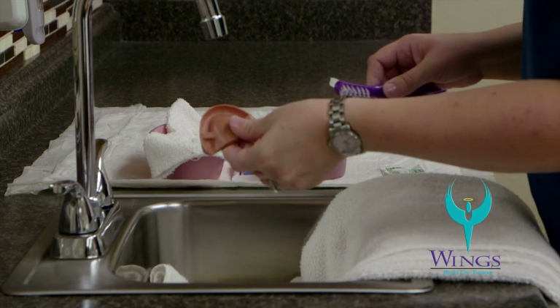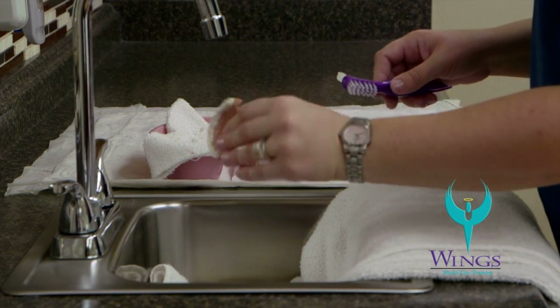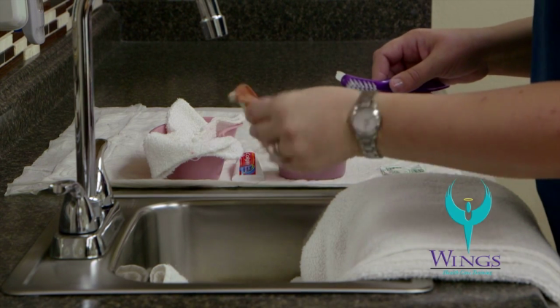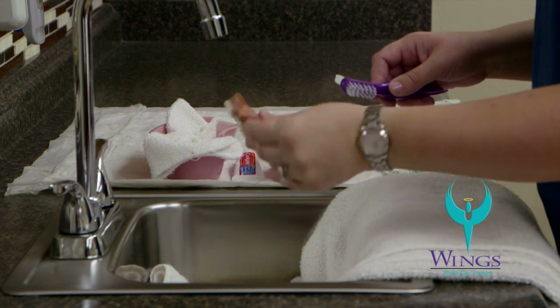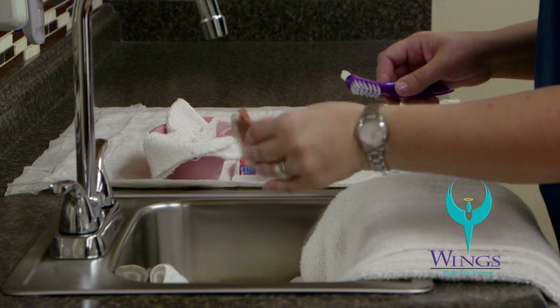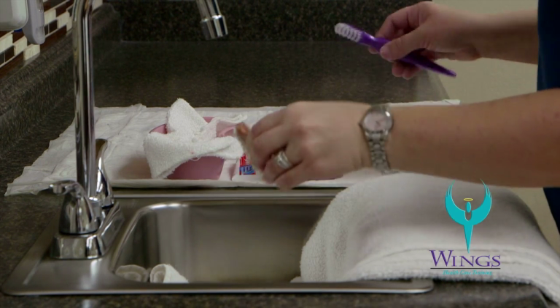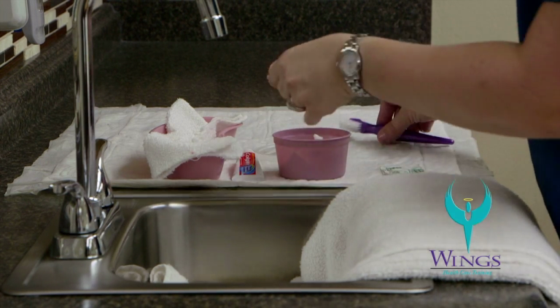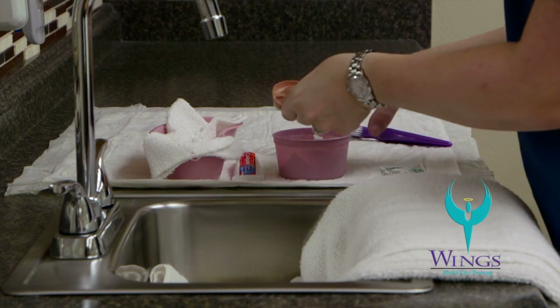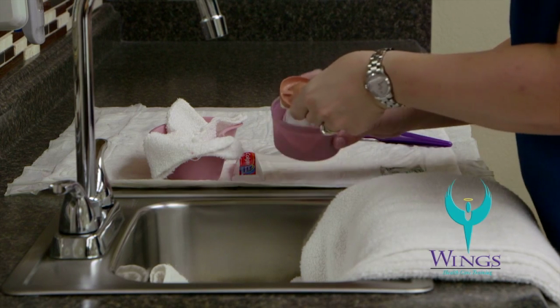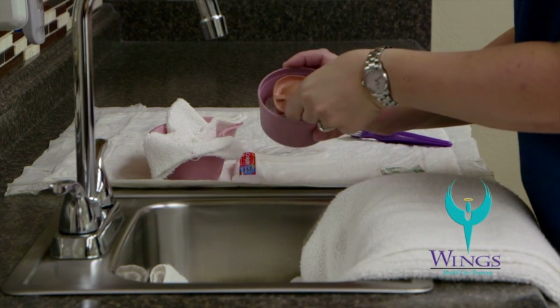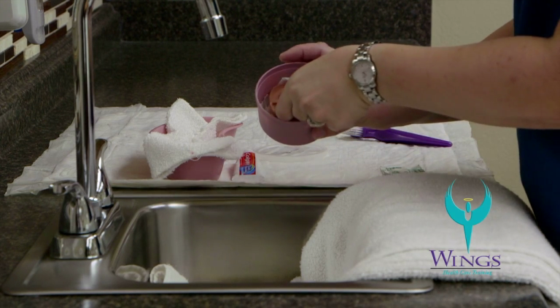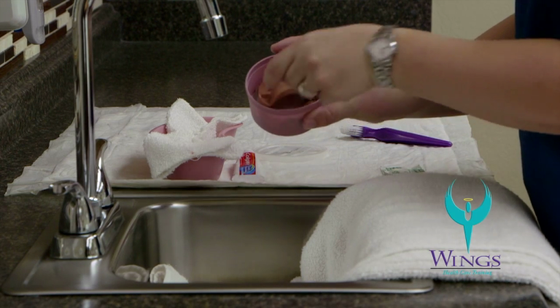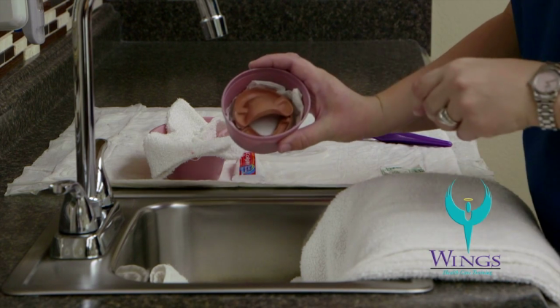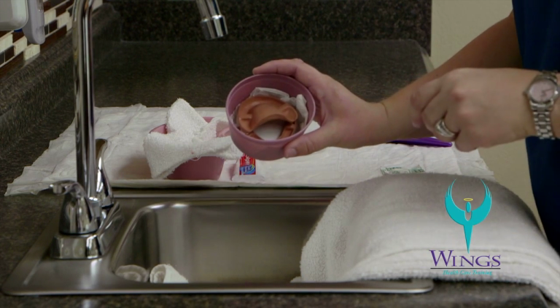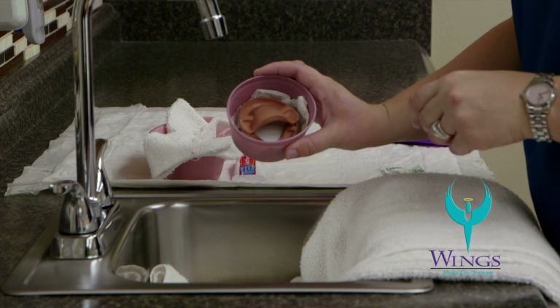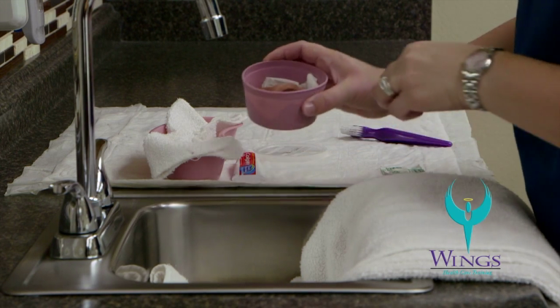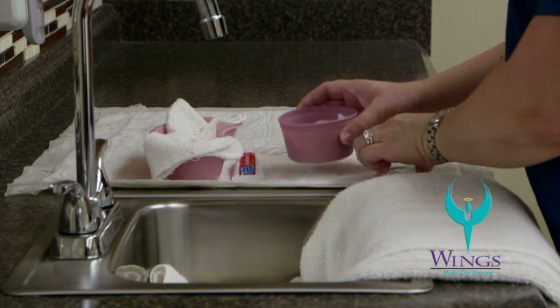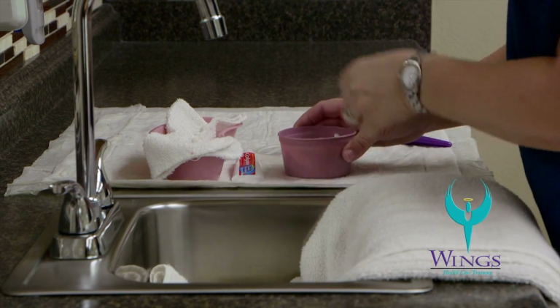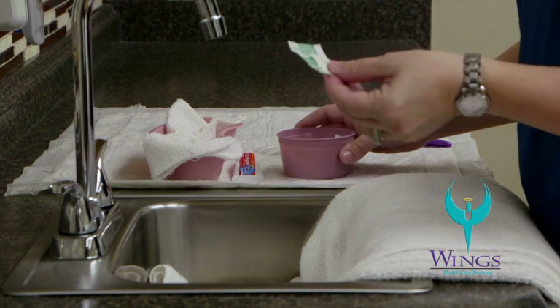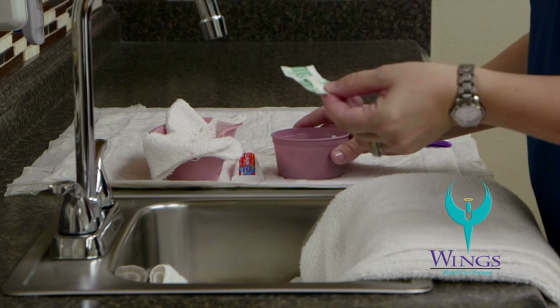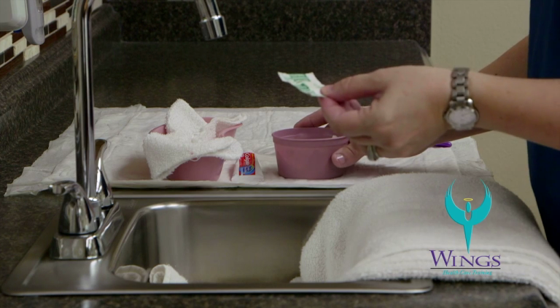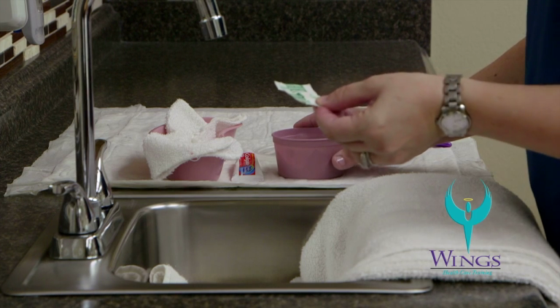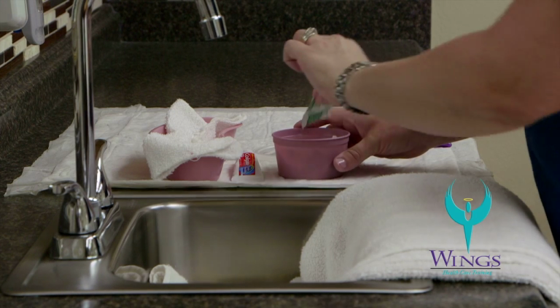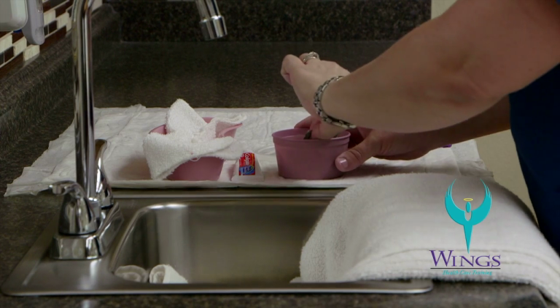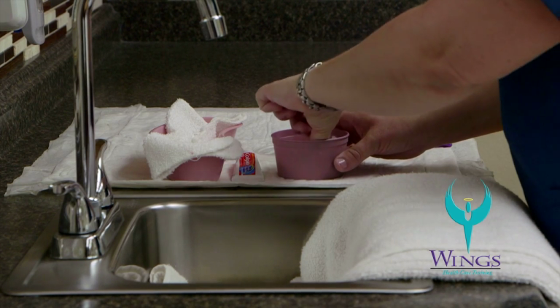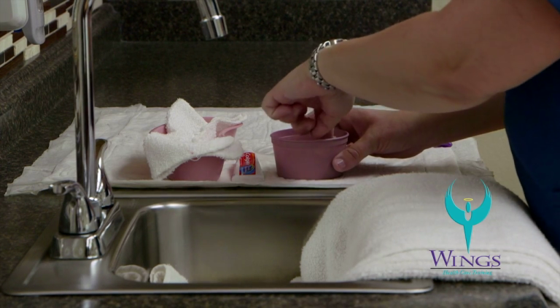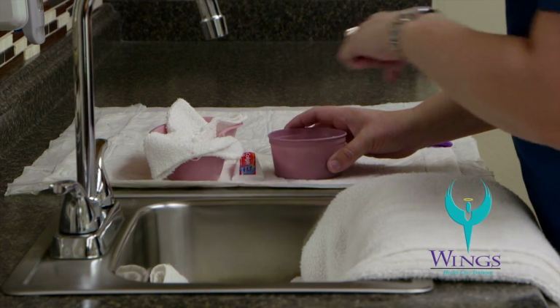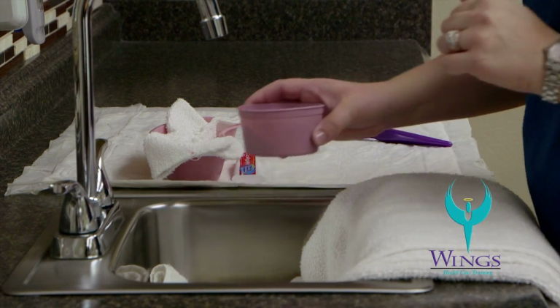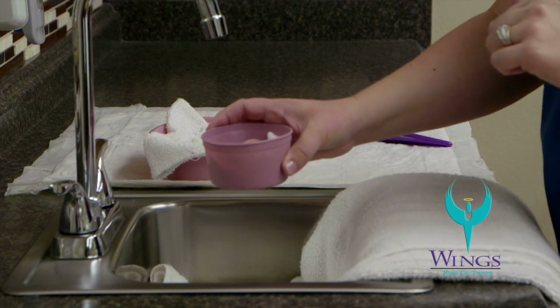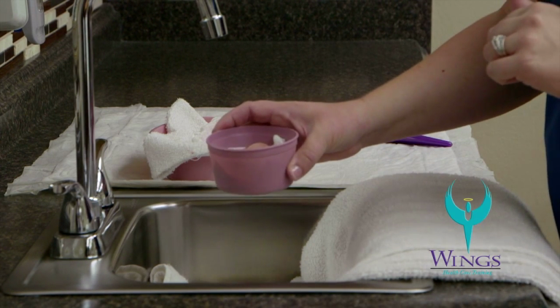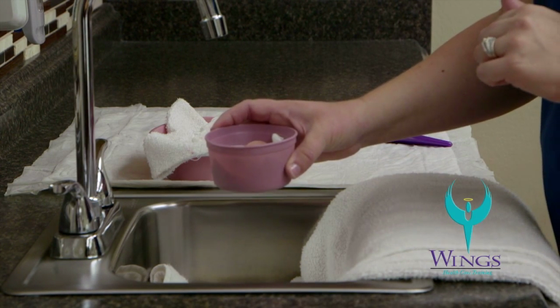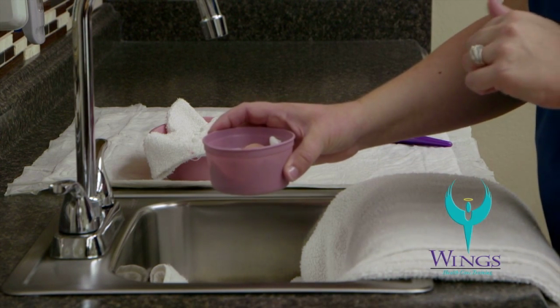Rinse the top plate with cool water. It will also get placed in the denture cup, teeth side down. Place a denture tablet inside the cup underneath the dentures and fill the cup with cool water.